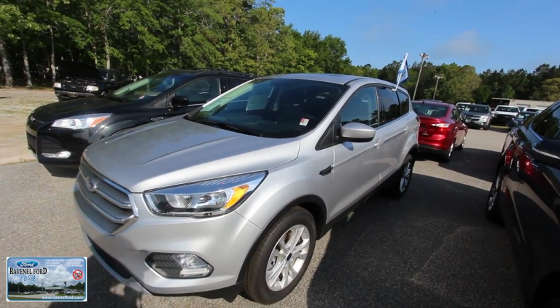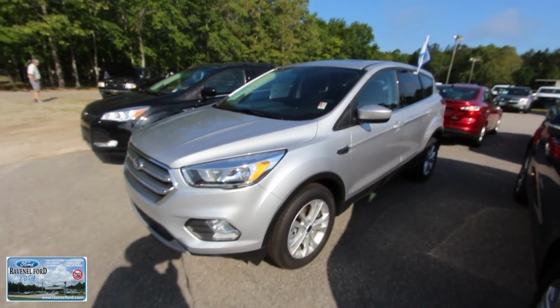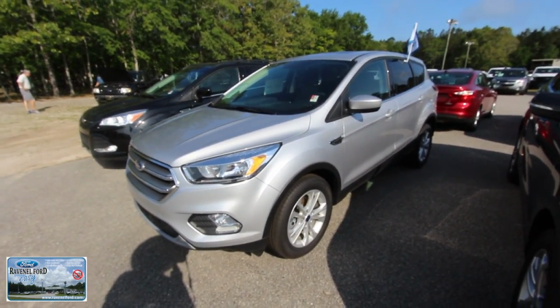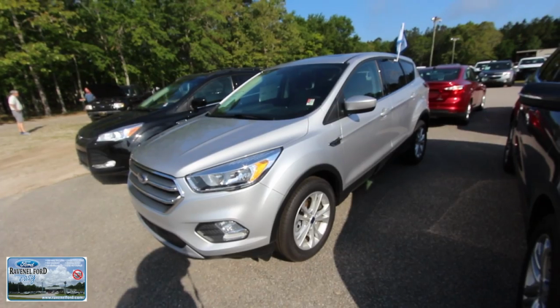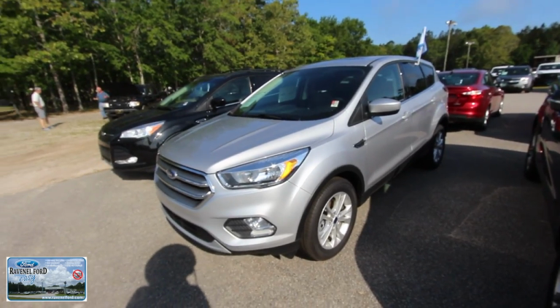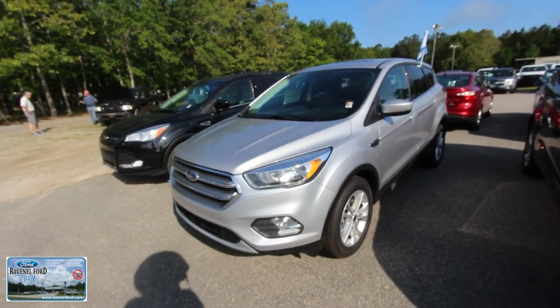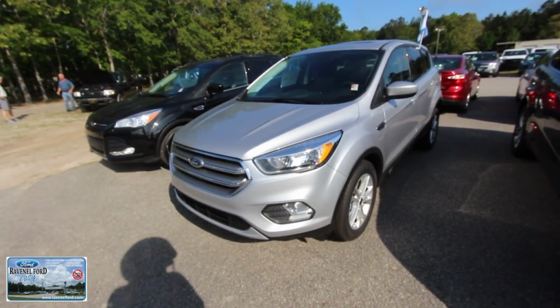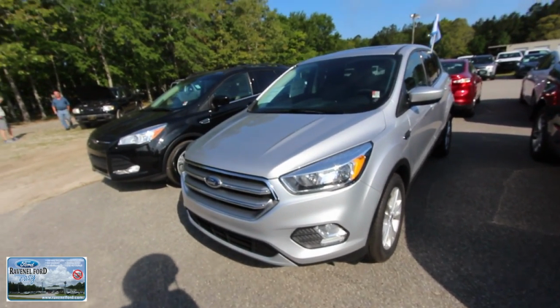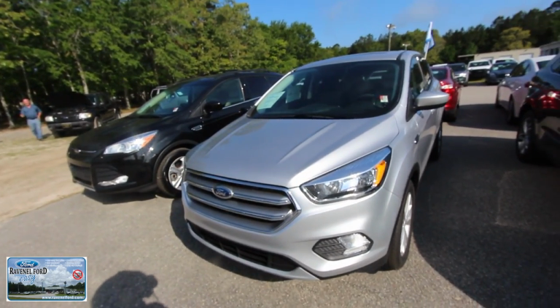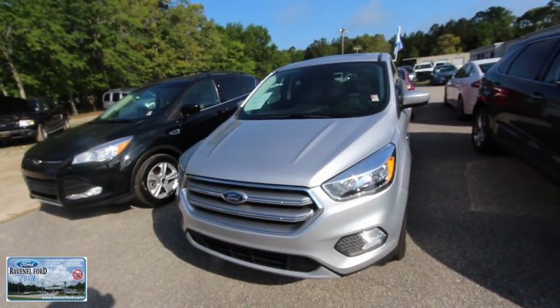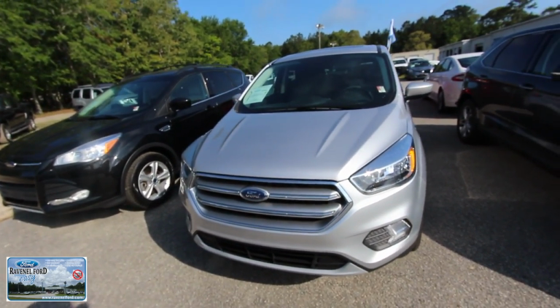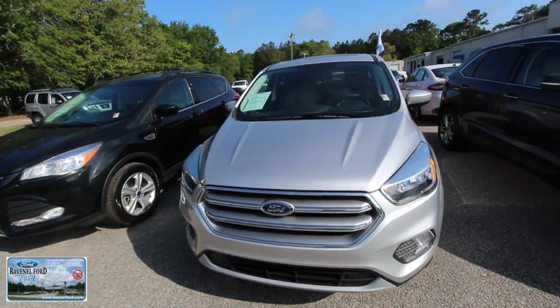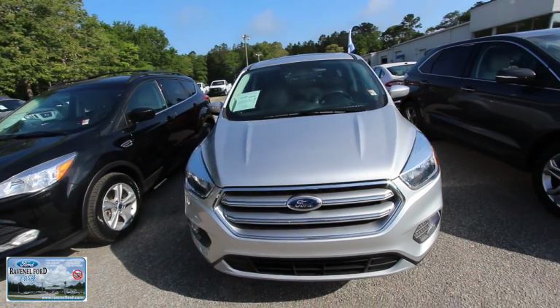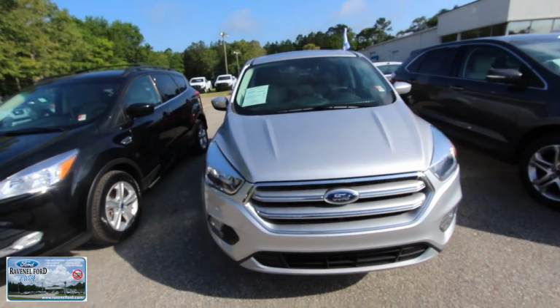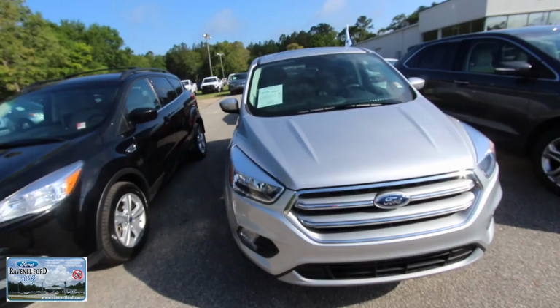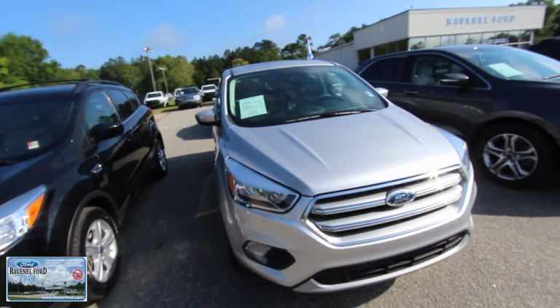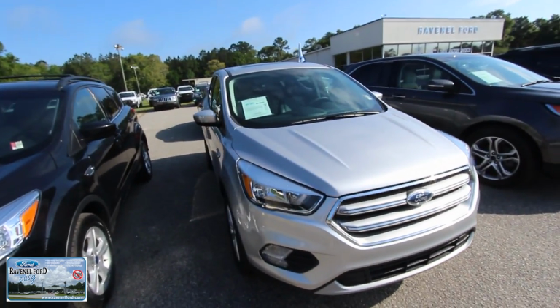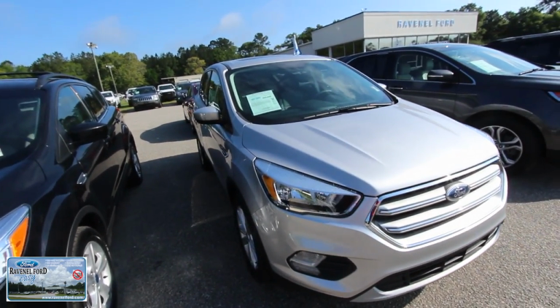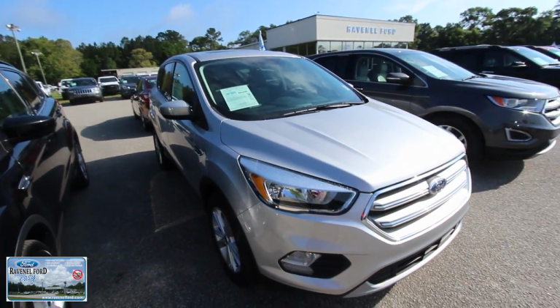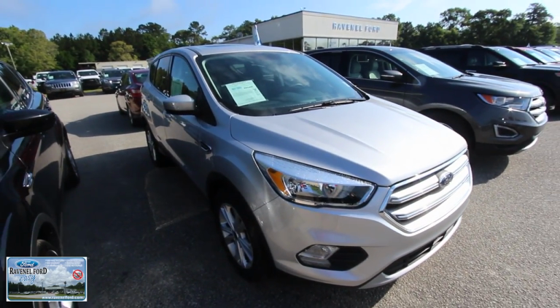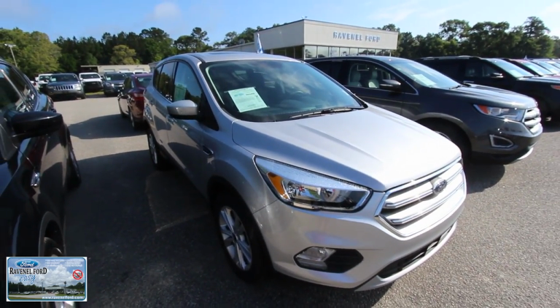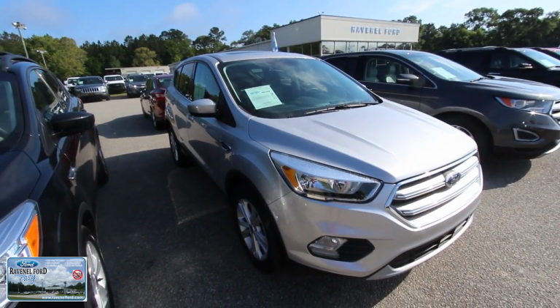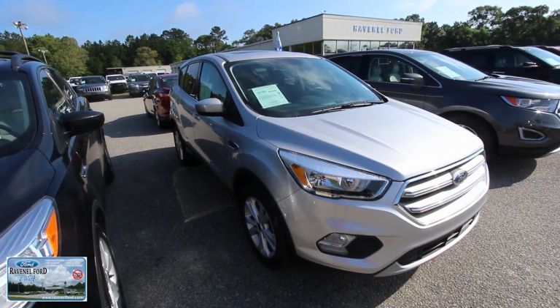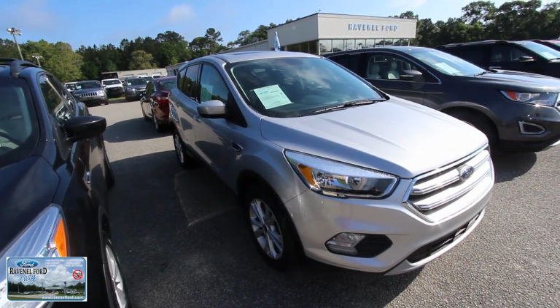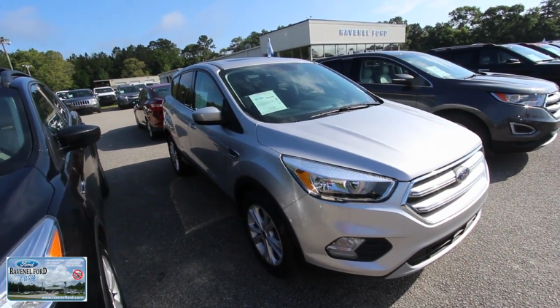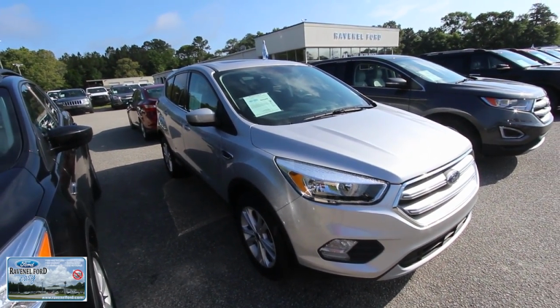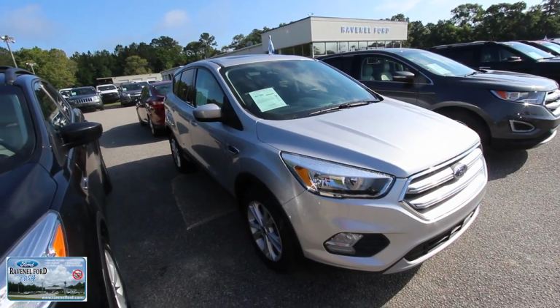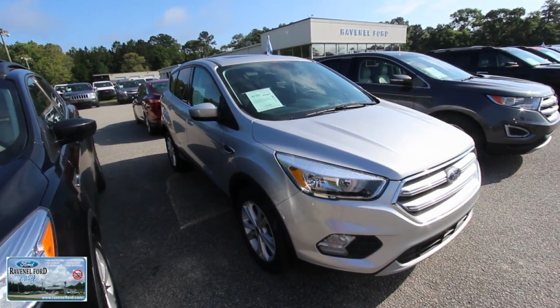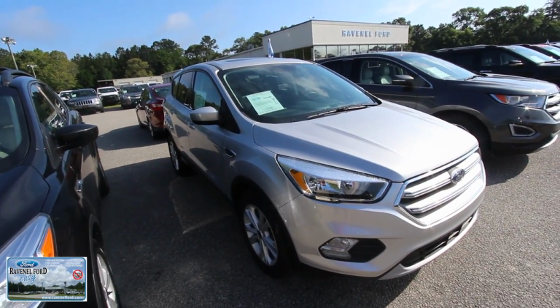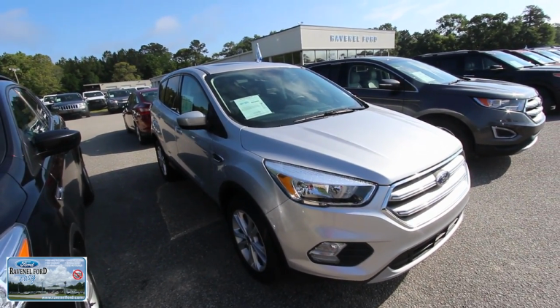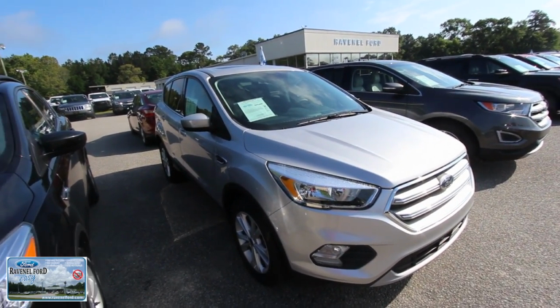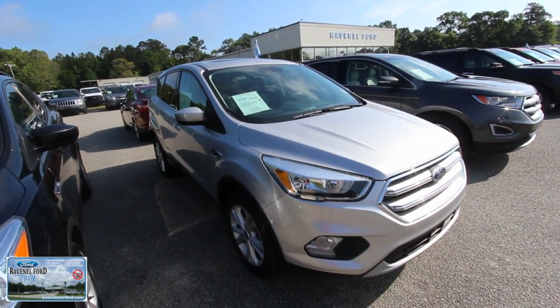But anyways, still a great car. Have a good one. Thank you for watching this video. If you're interested, give them a call, or email them if you're on their website right now. And most importantly, subscribe, like, comment, and favorite. We'll see you soon from Ravenel Ford.